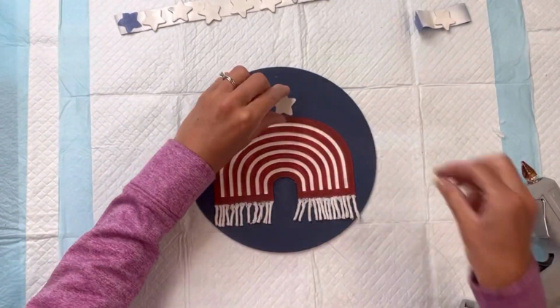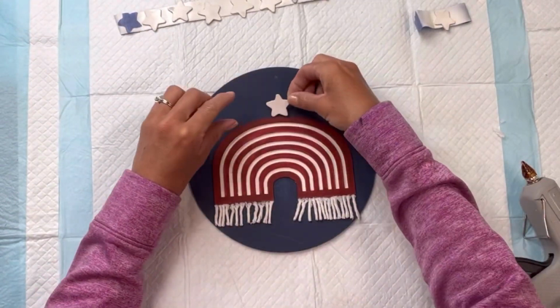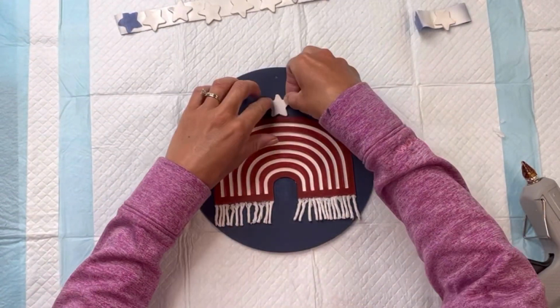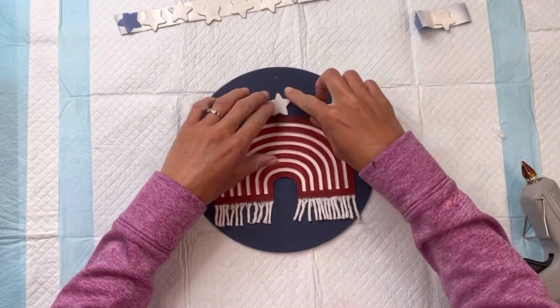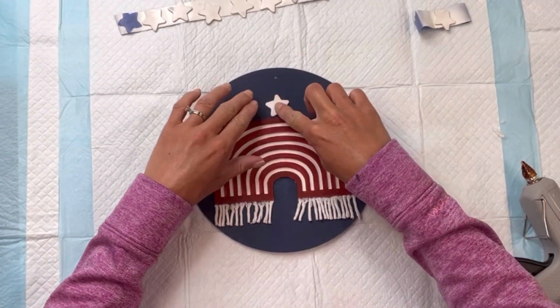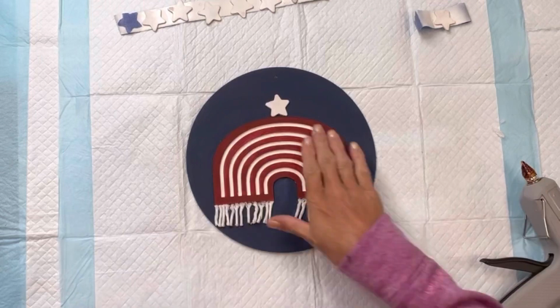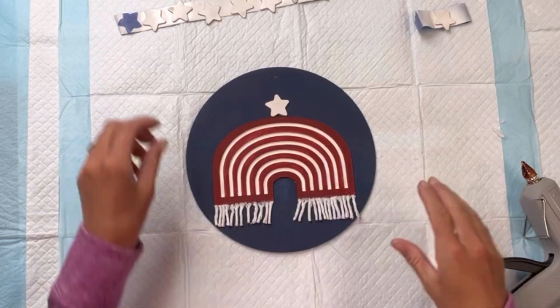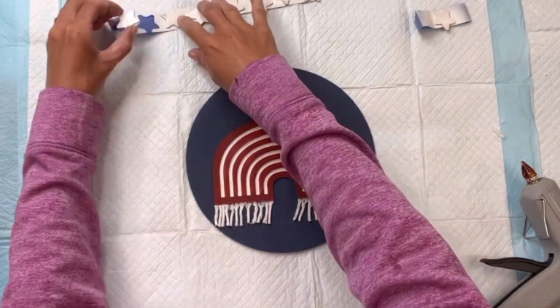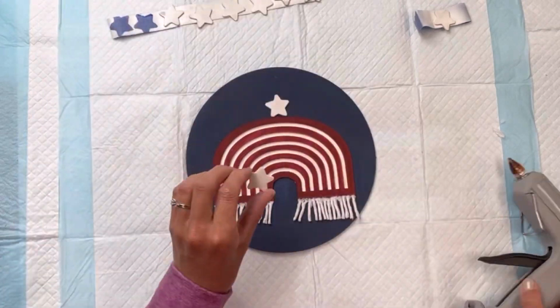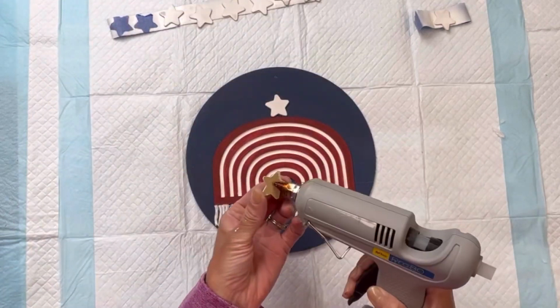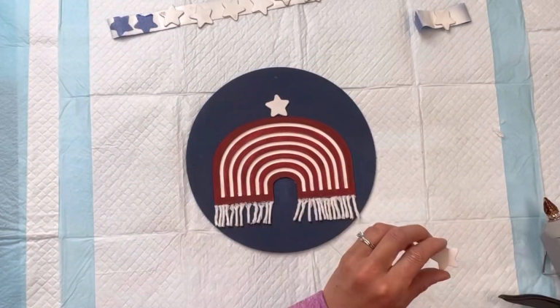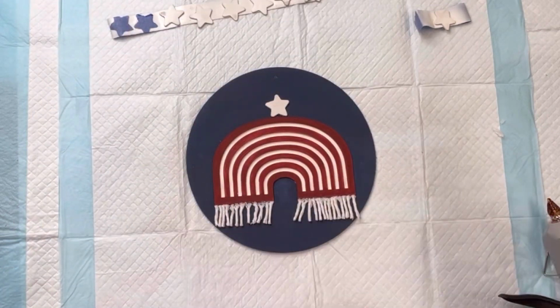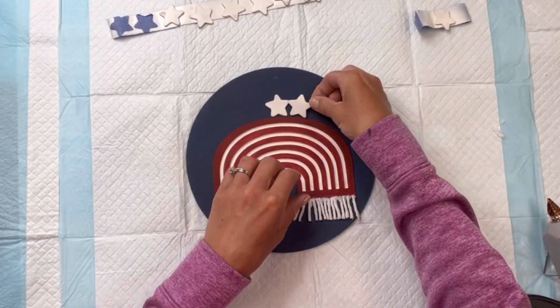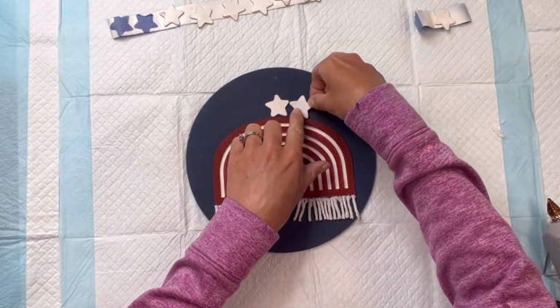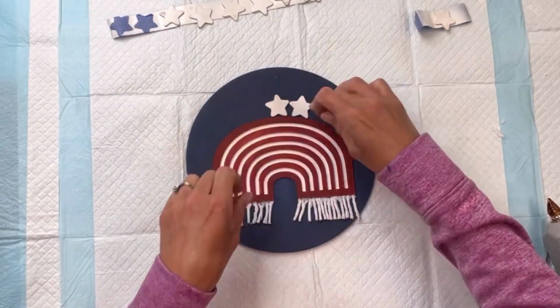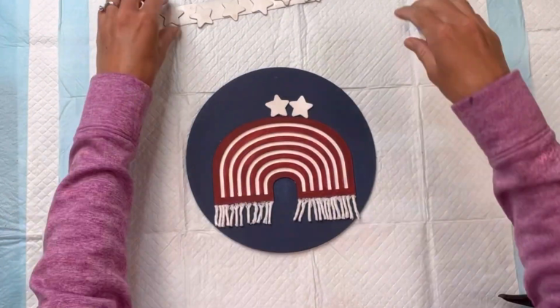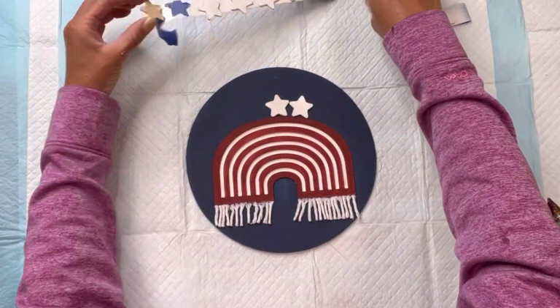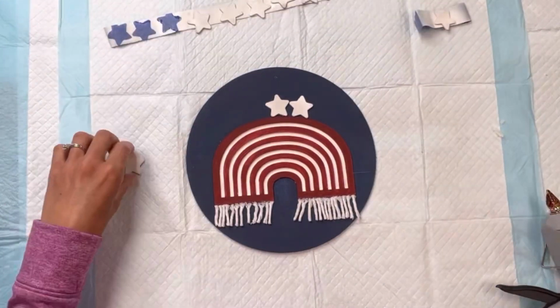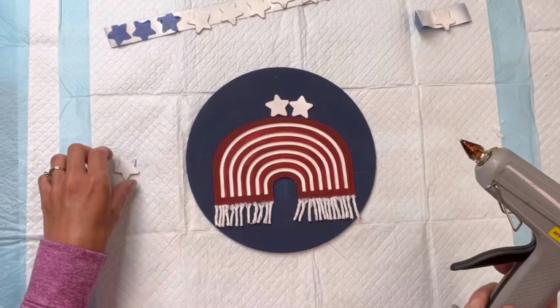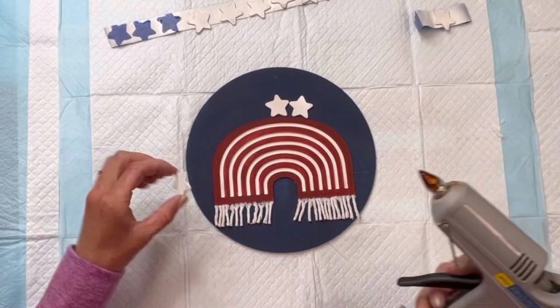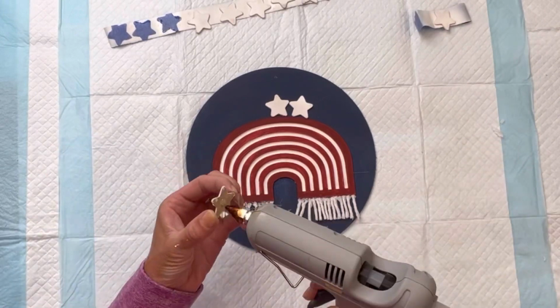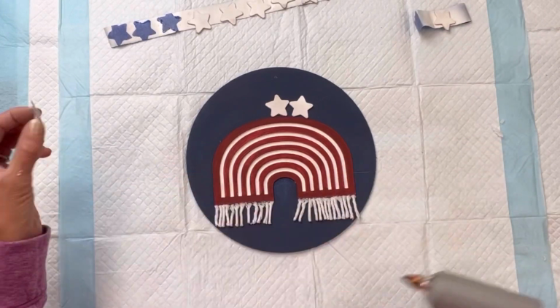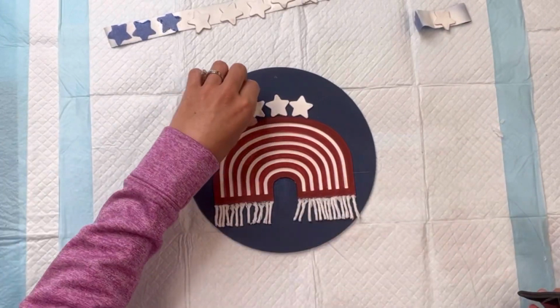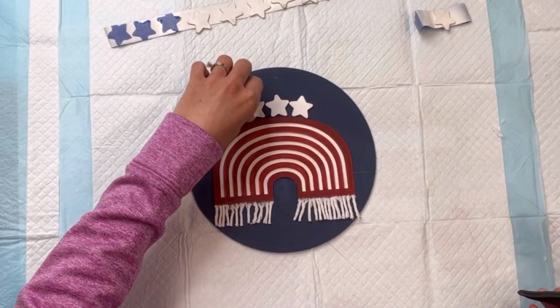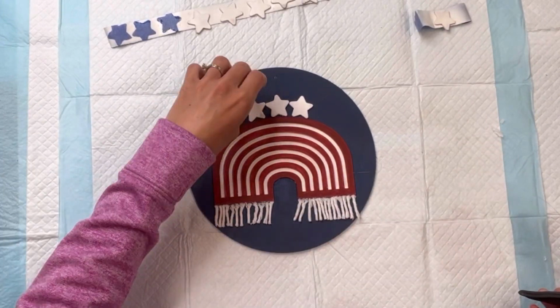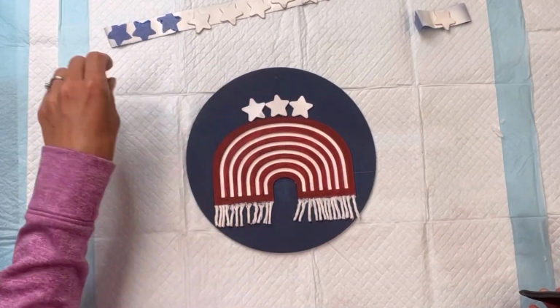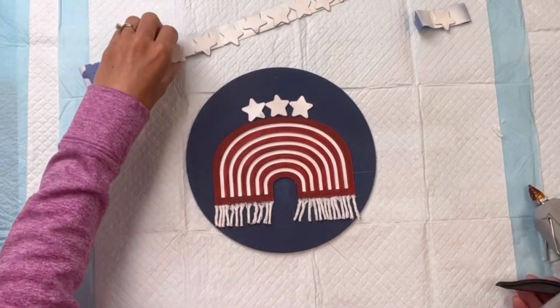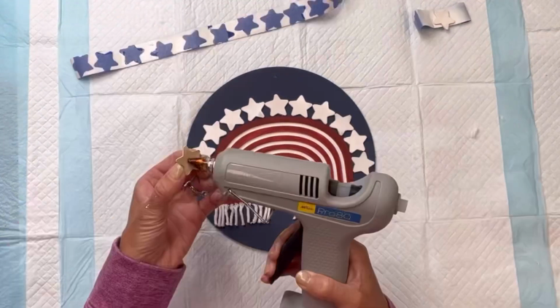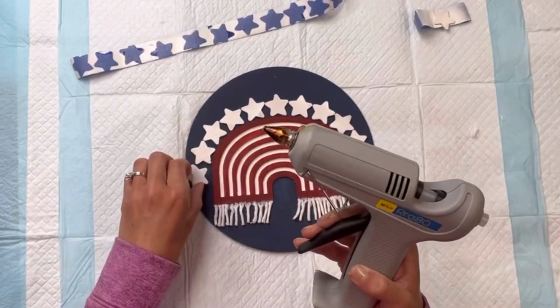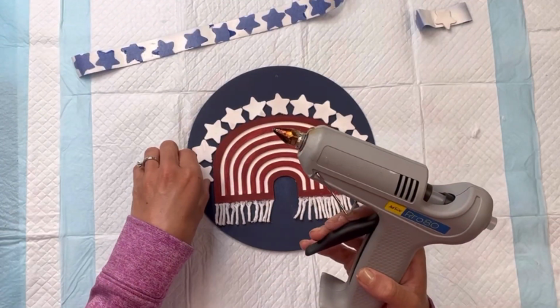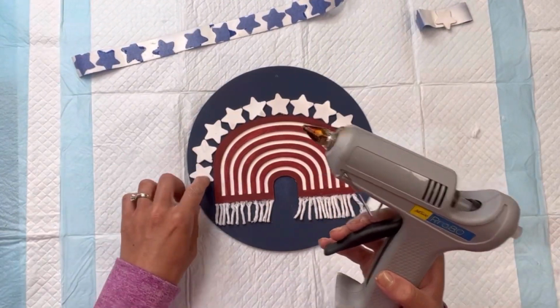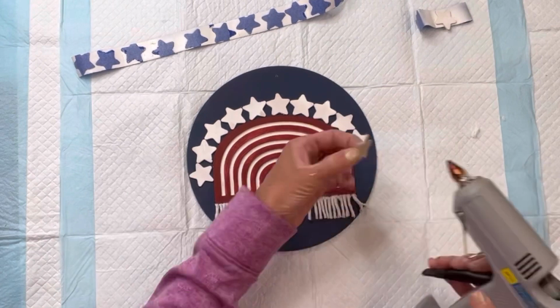Once my stars are dry, I'm going to place one at the top of the rainbow here and then just go around the top of the rainbow with the small wooden stars. I'm holding them down with some hot glue.